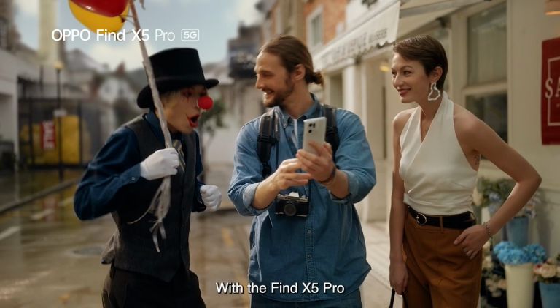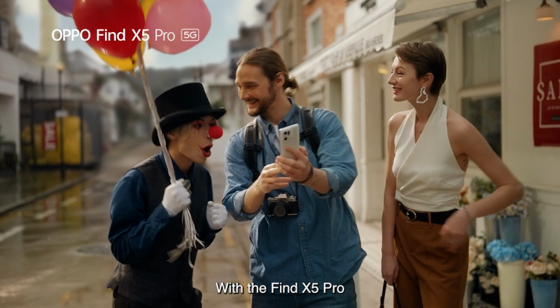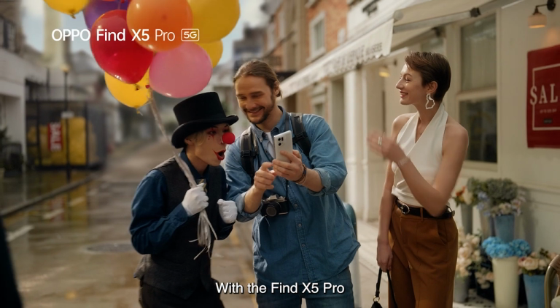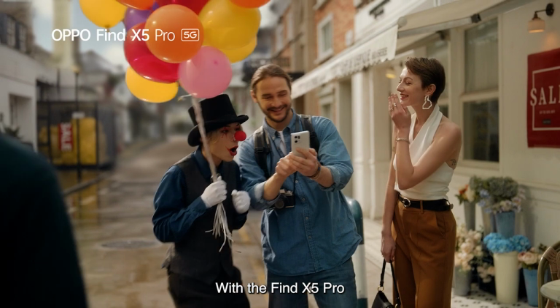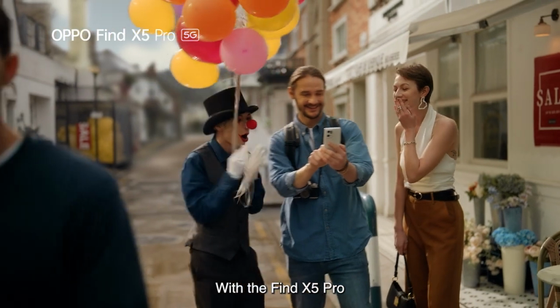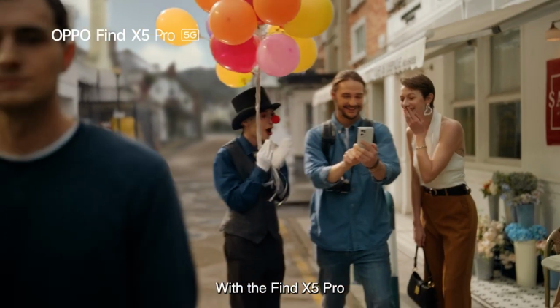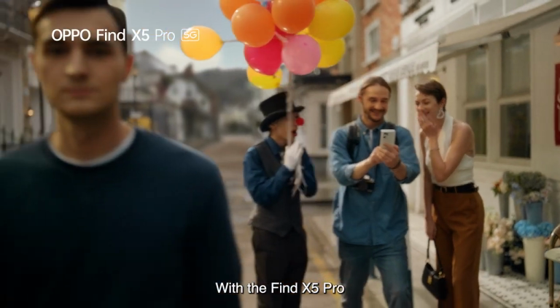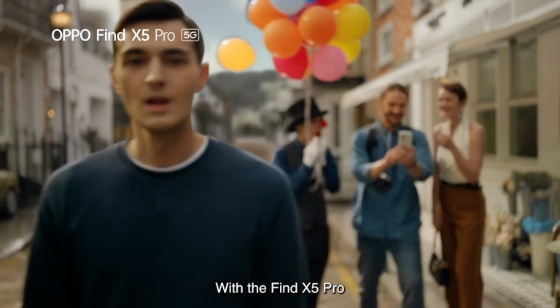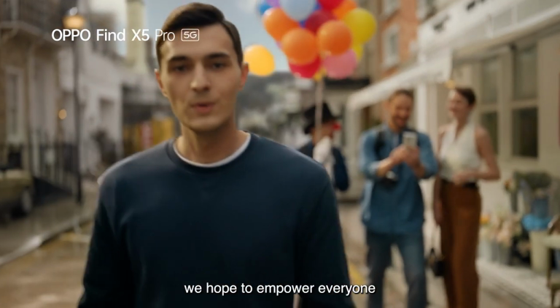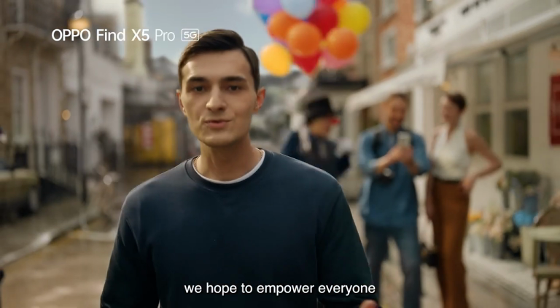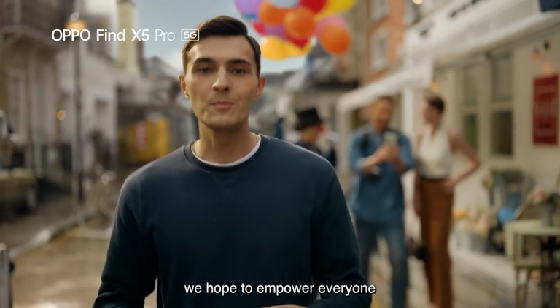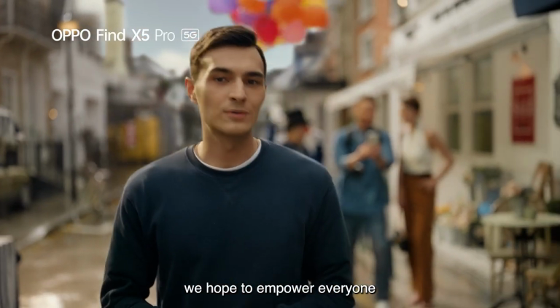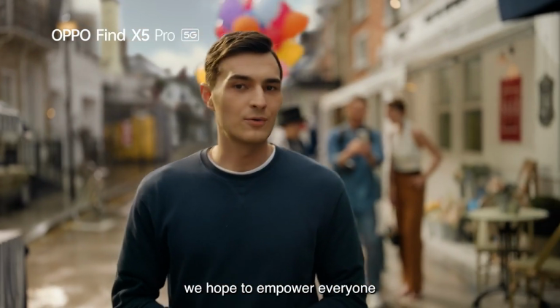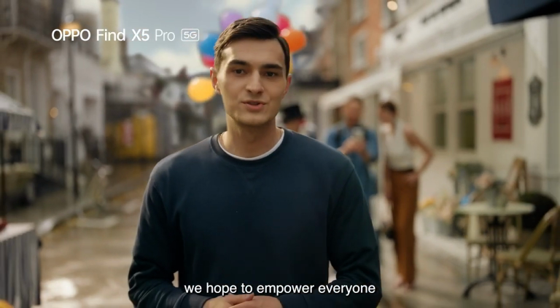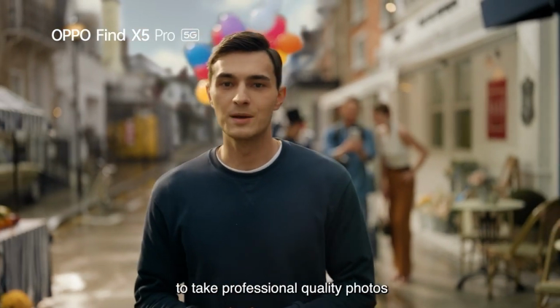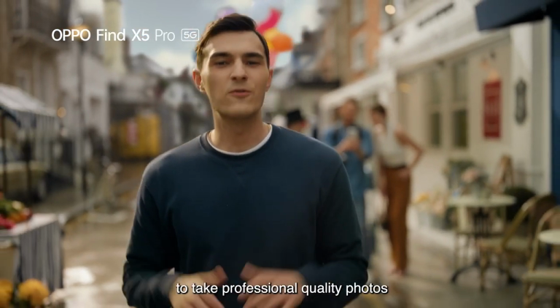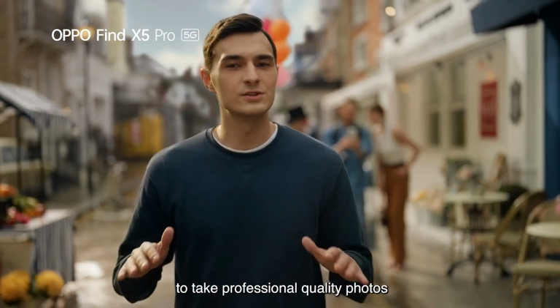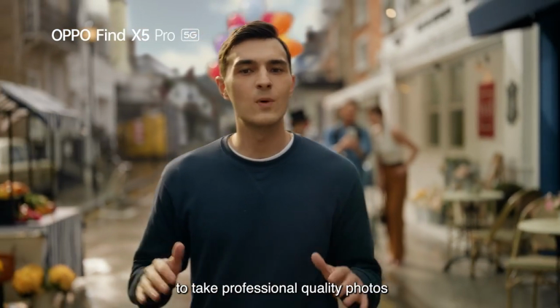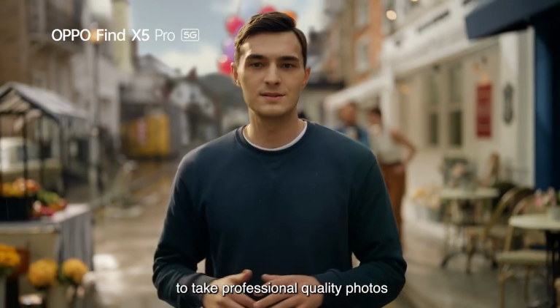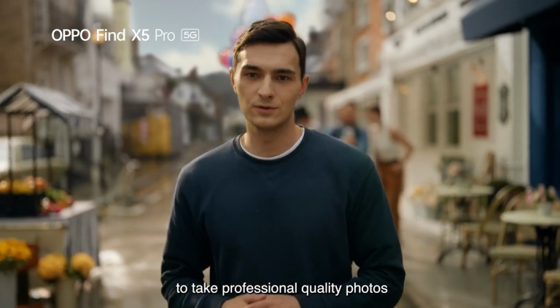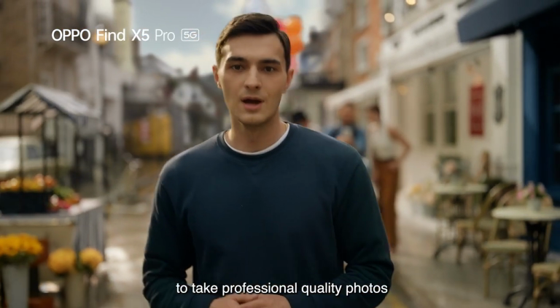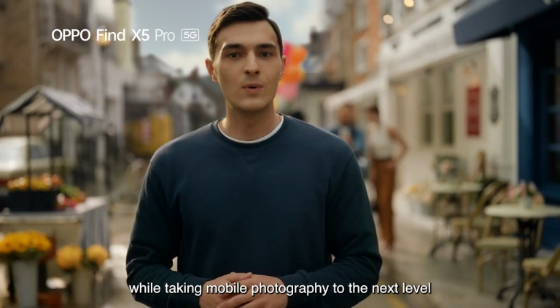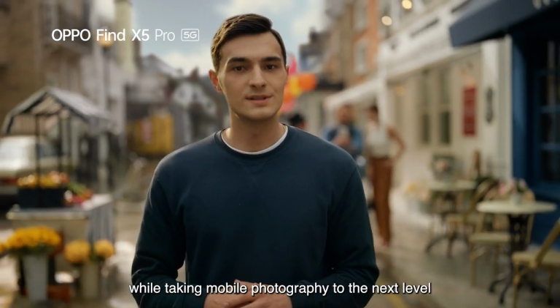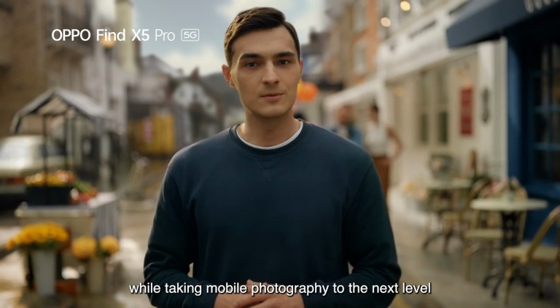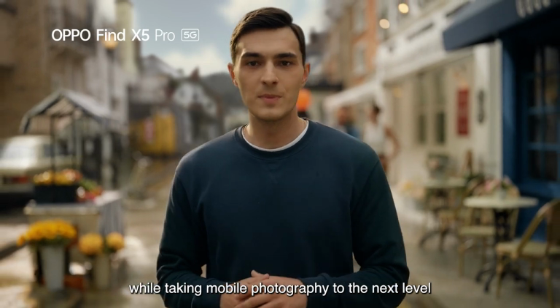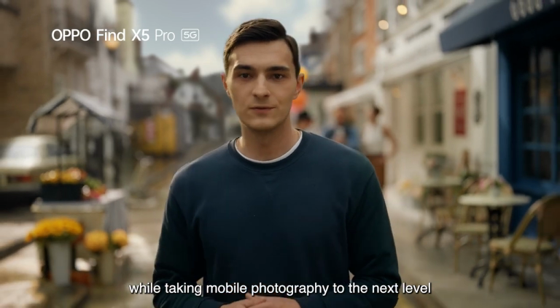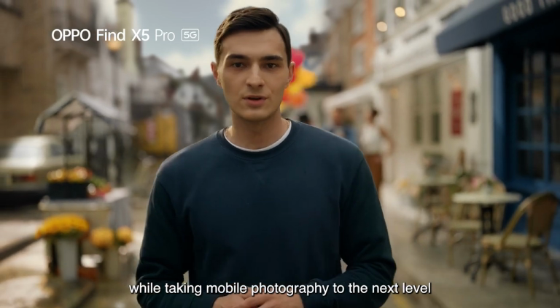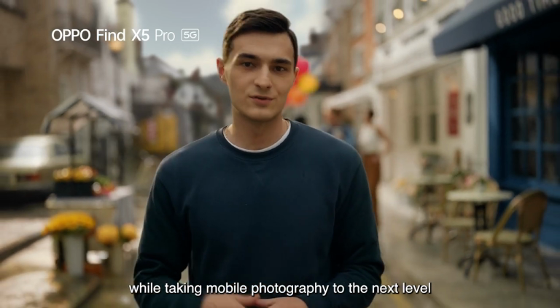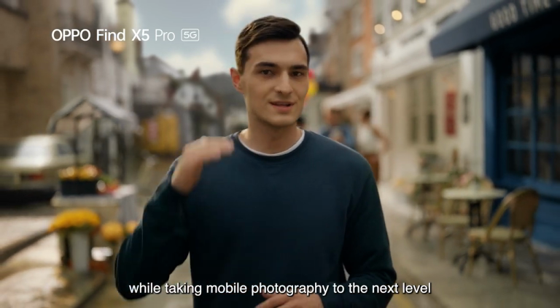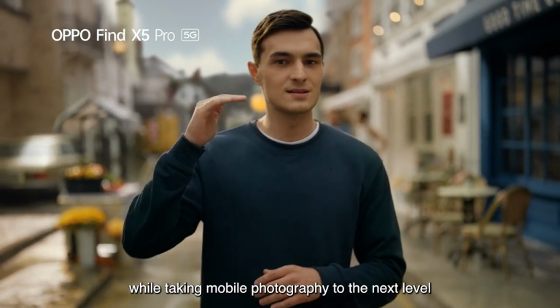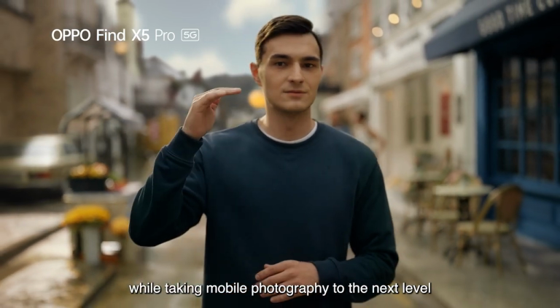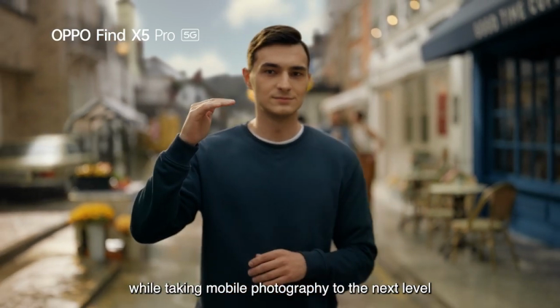With the Find X5 Pro, we hope to empower everyone to take professional quality photos while taking mobile photography to the next level.